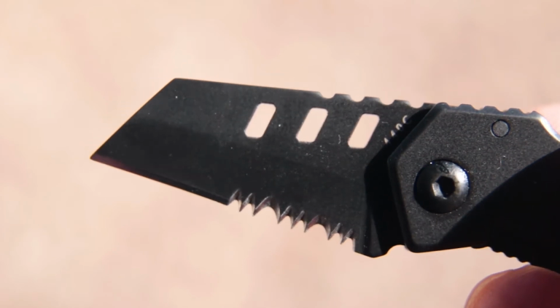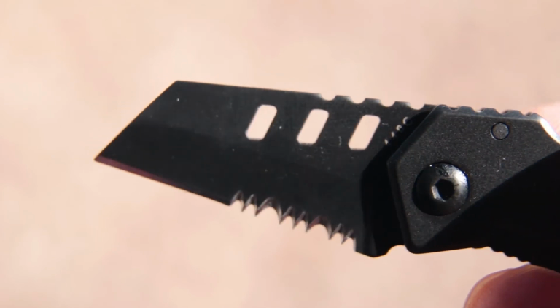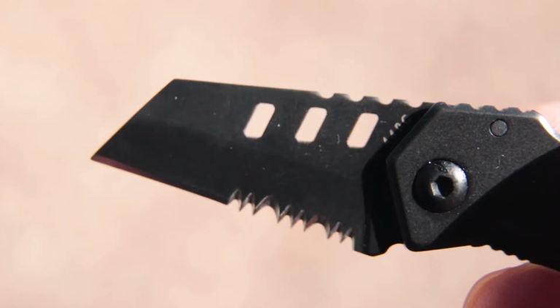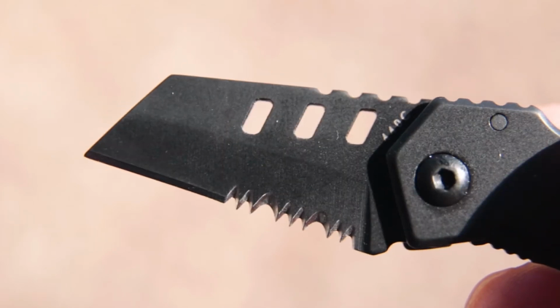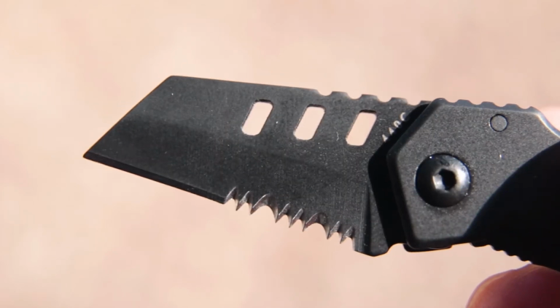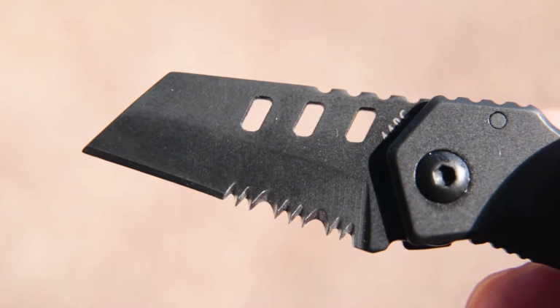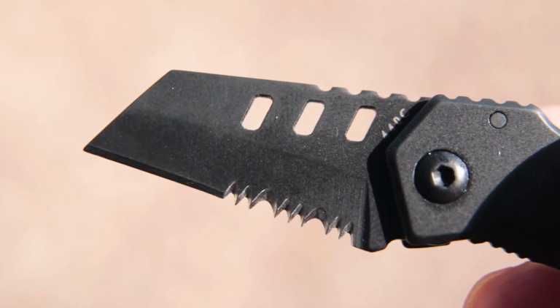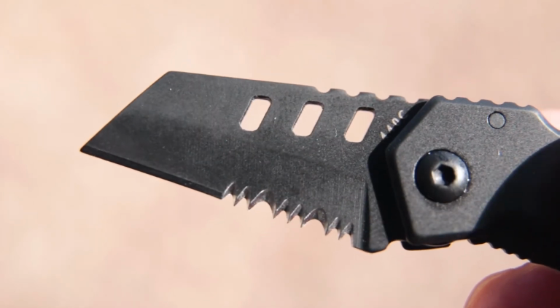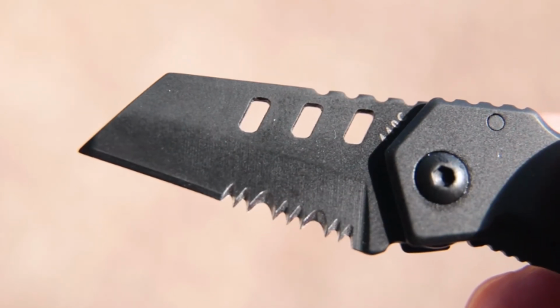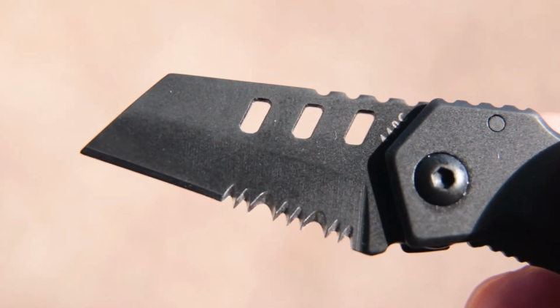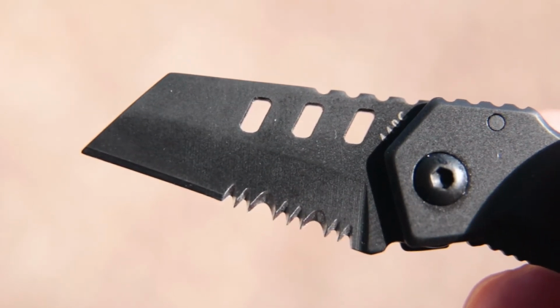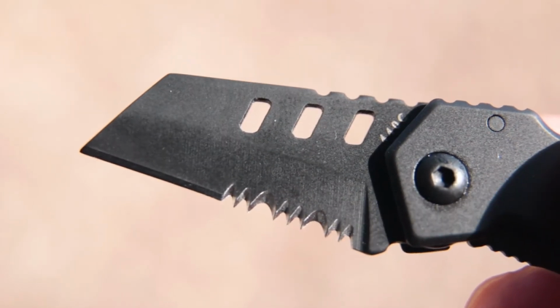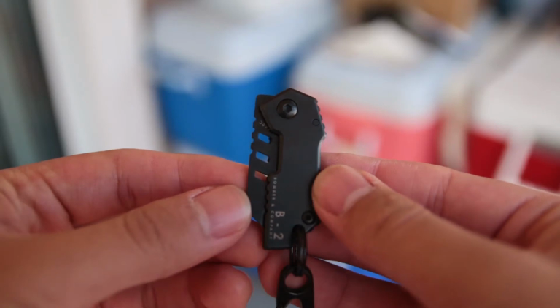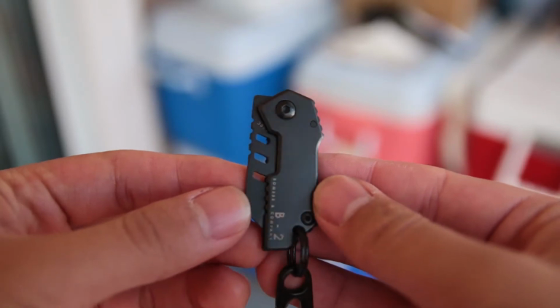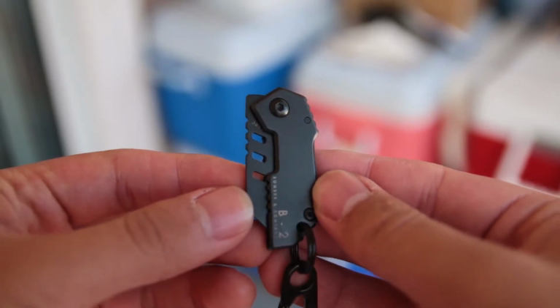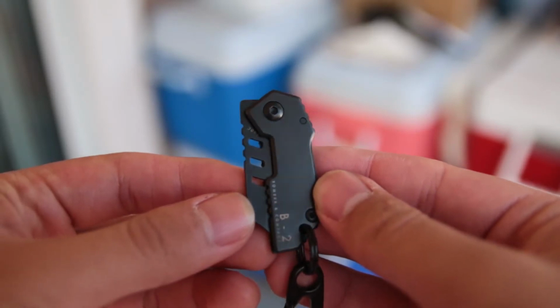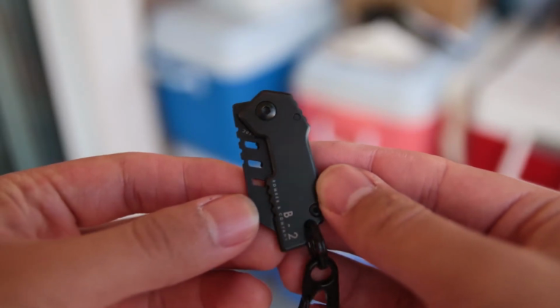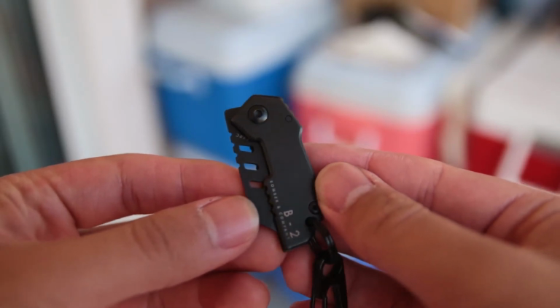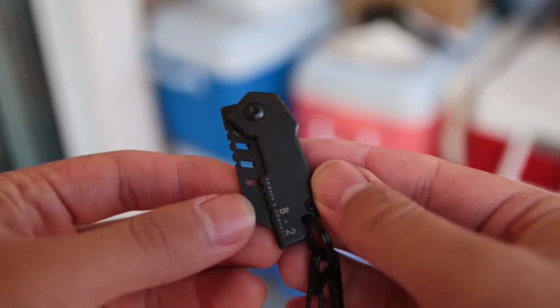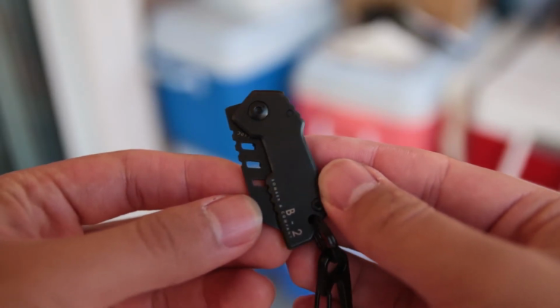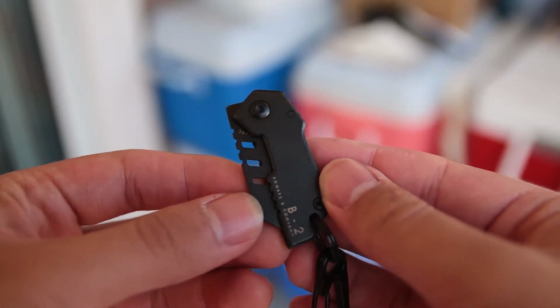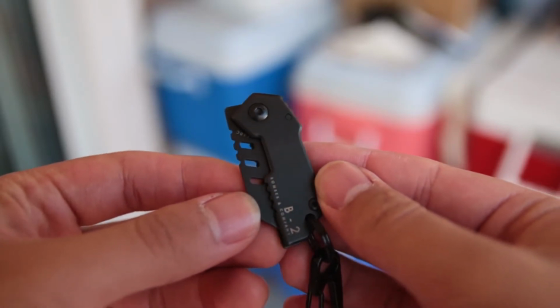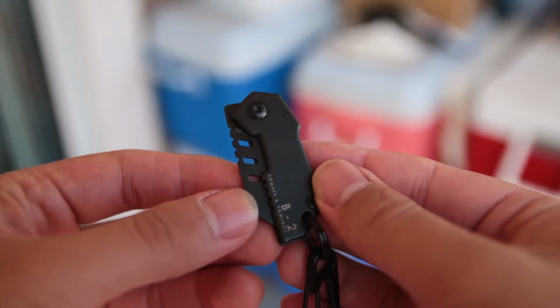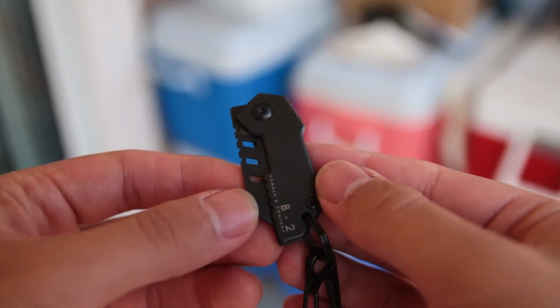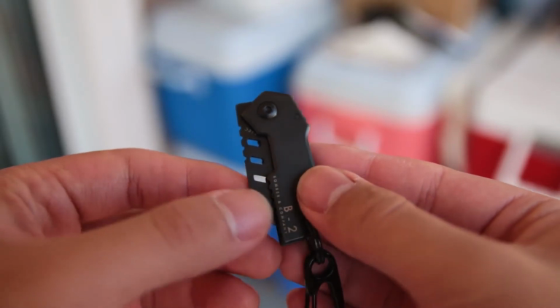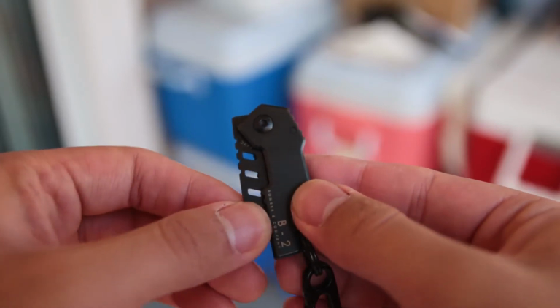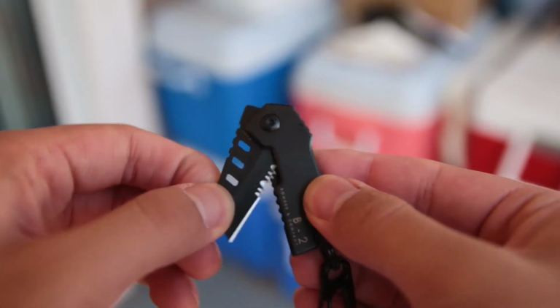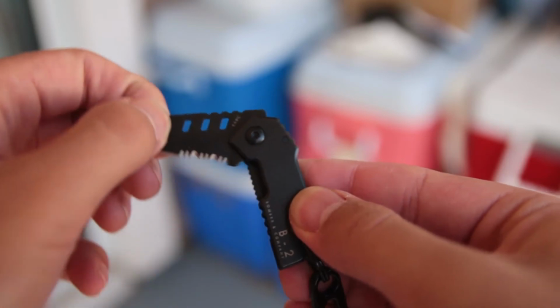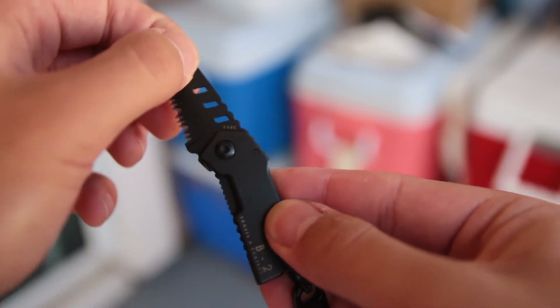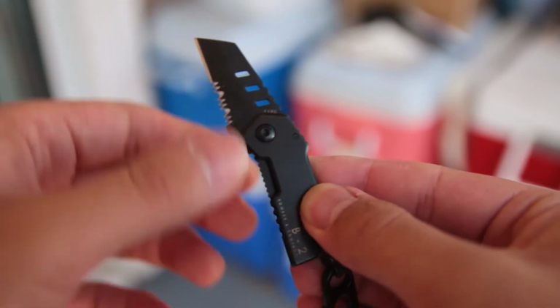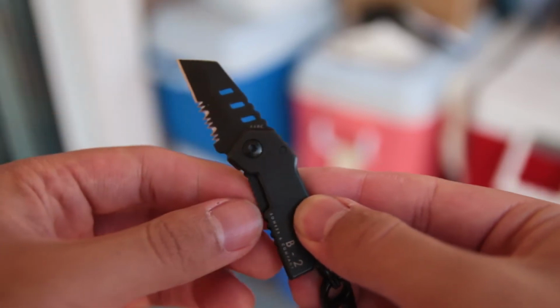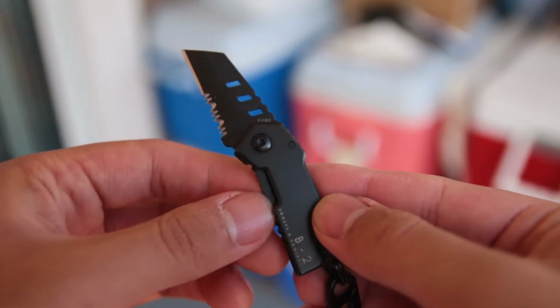It has a total of 7 teeth — 2 large and 5 small. The blade and body are made out of 440C heat treated black stainless steel and the blade has a hardness rating of 58-60 HRC.